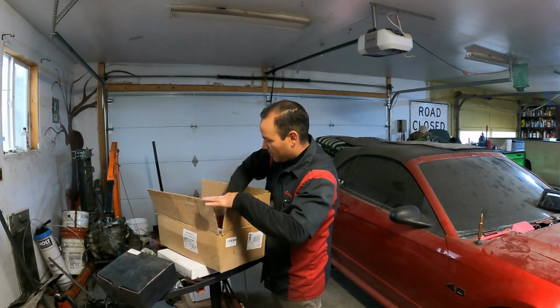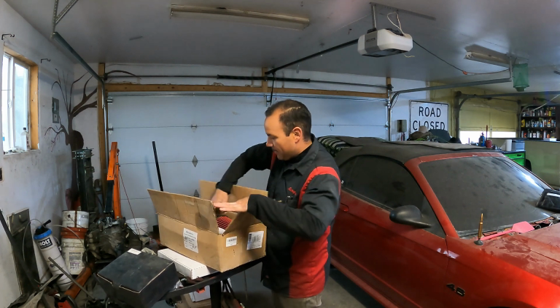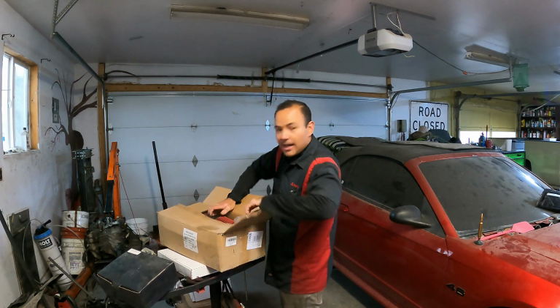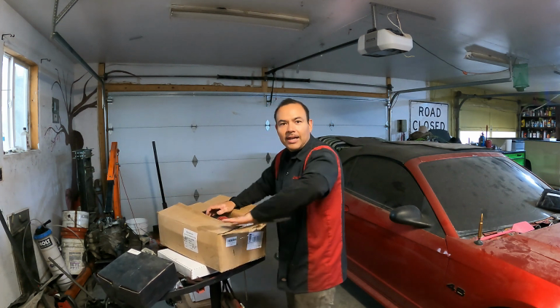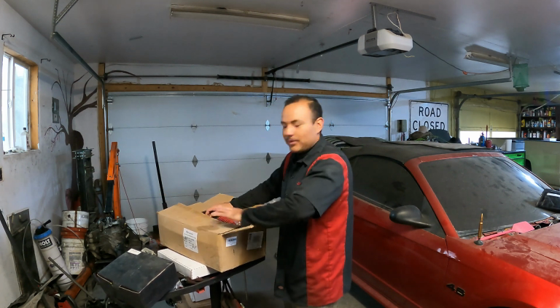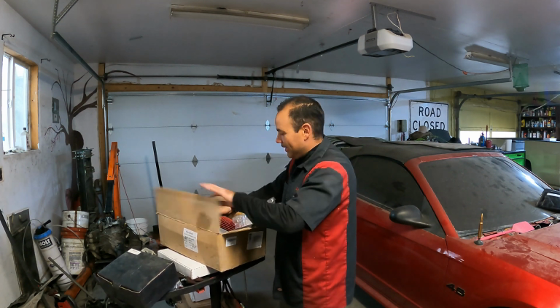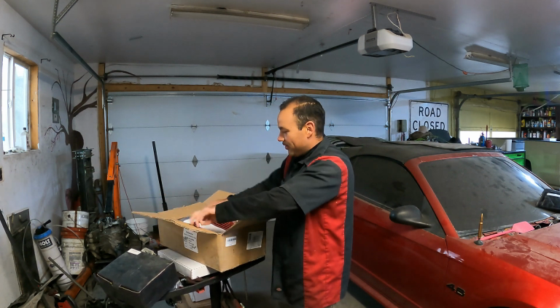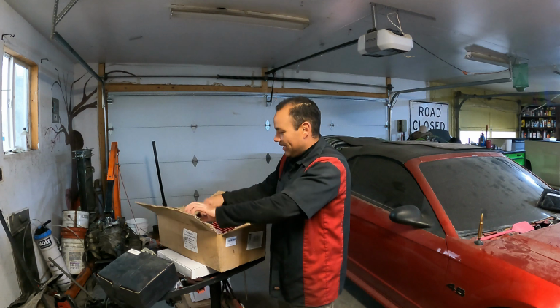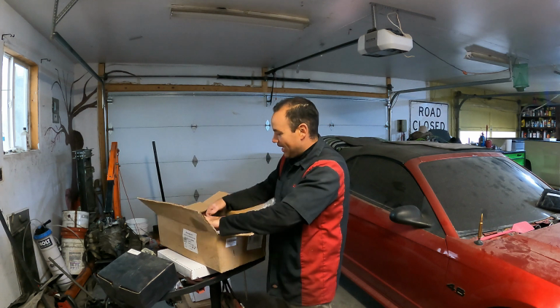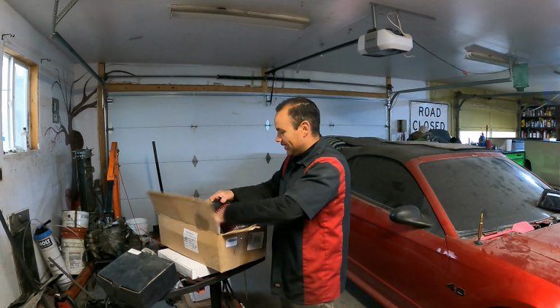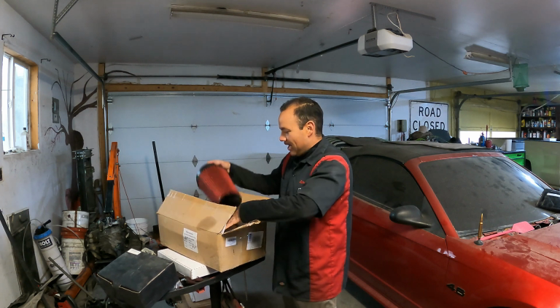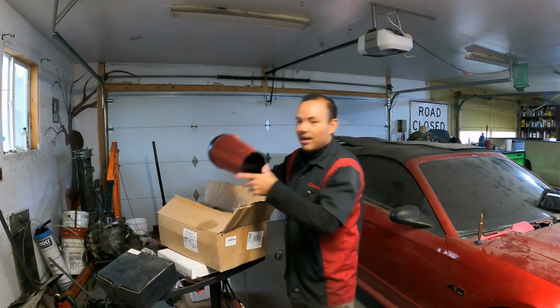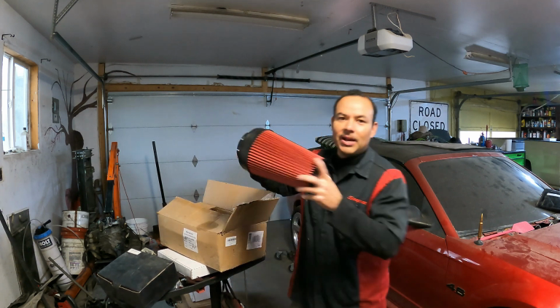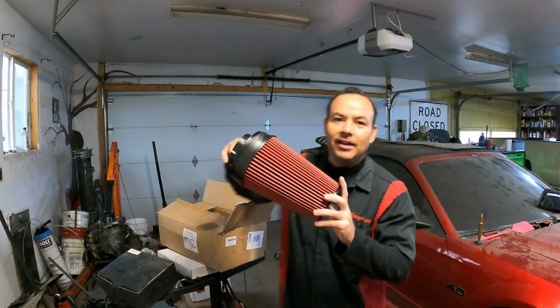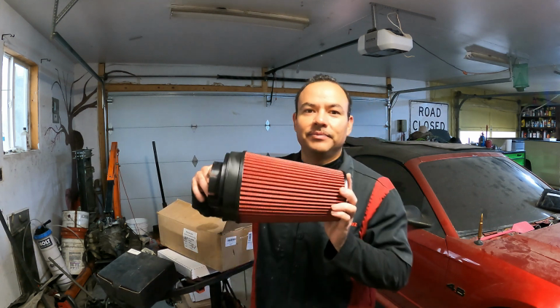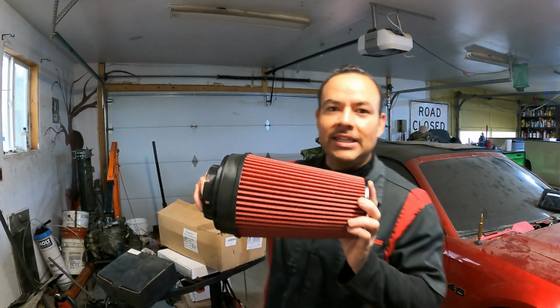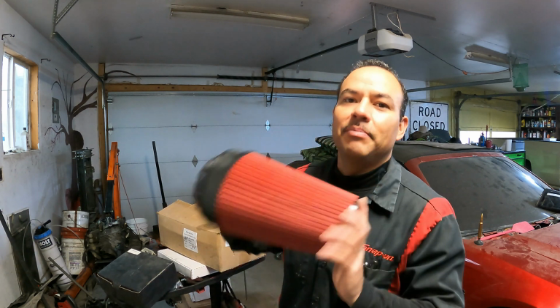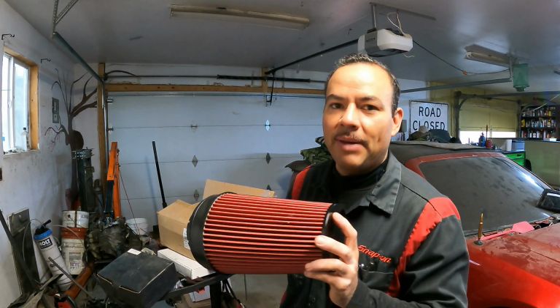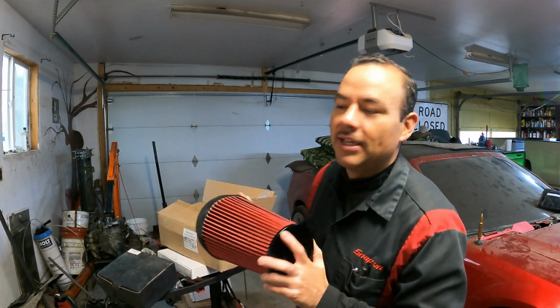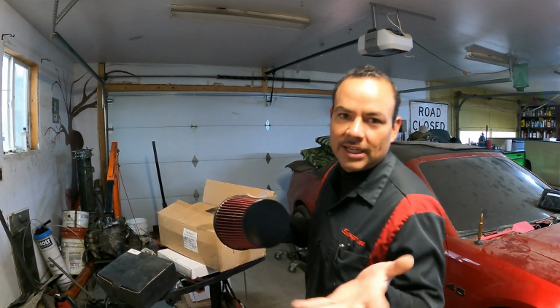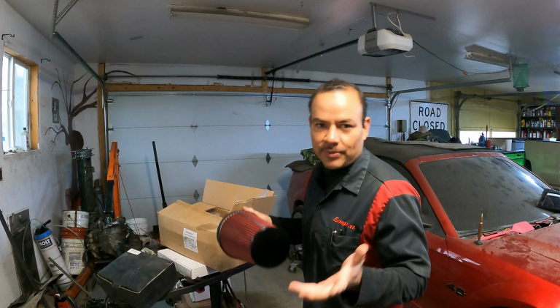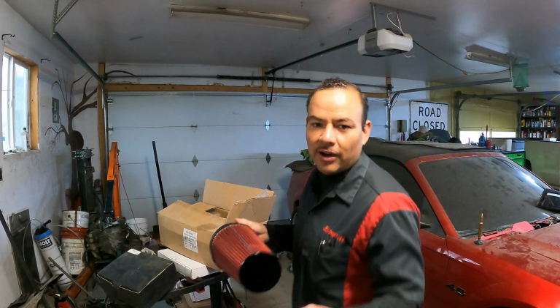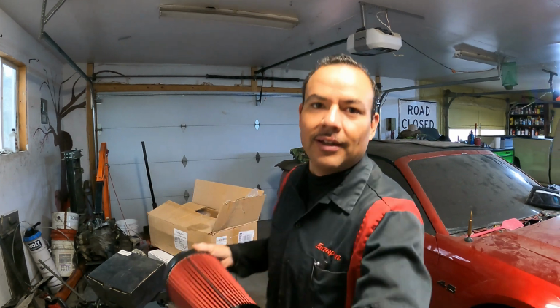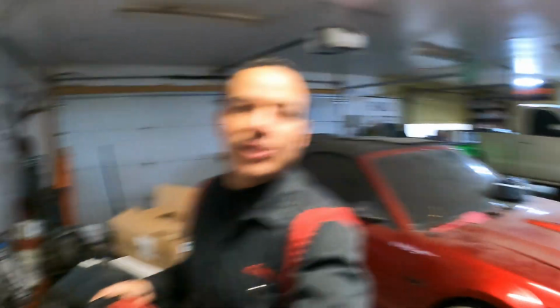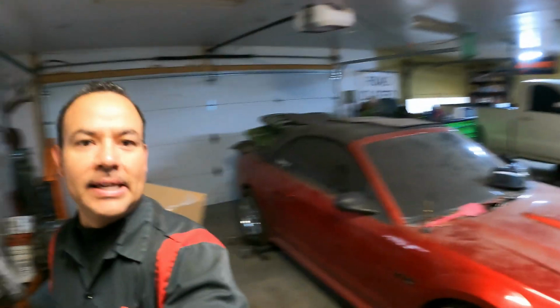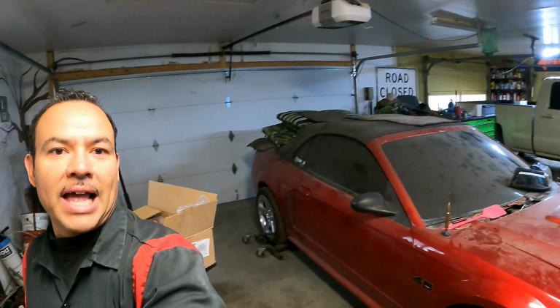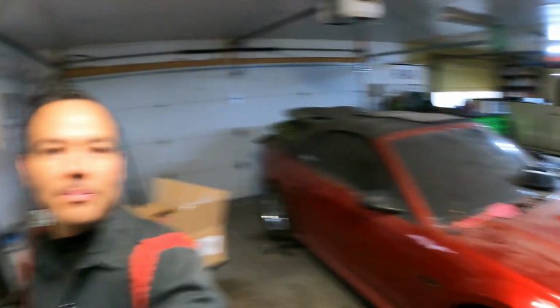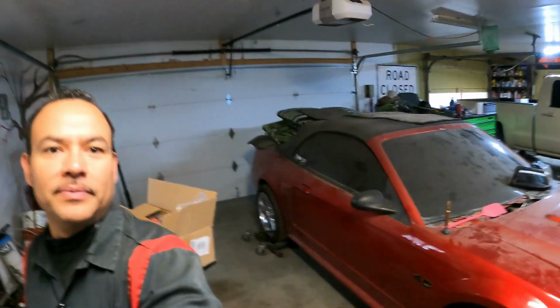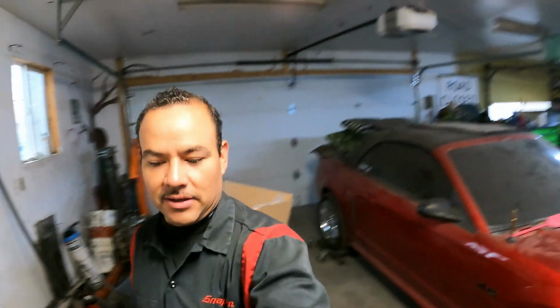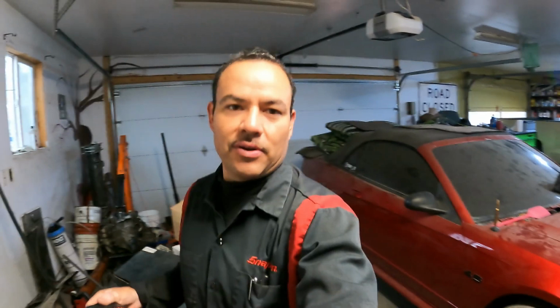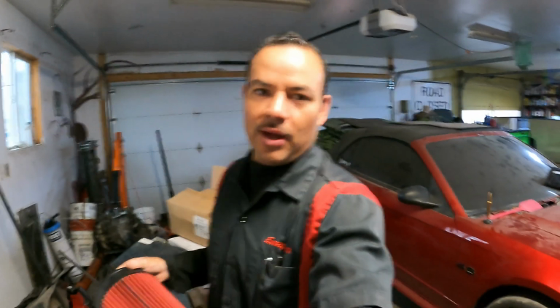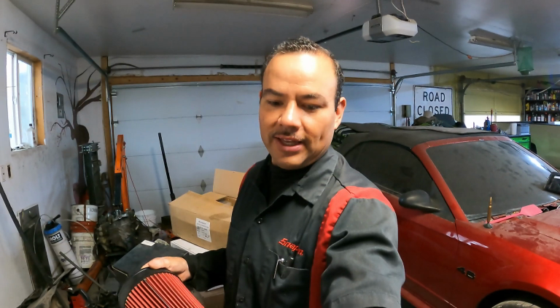I like to run these monster intakes, and we got them a red intake with a black pipe because it's a red car with a black top, so it'll go well with it.